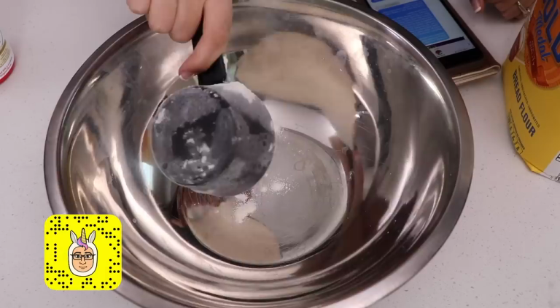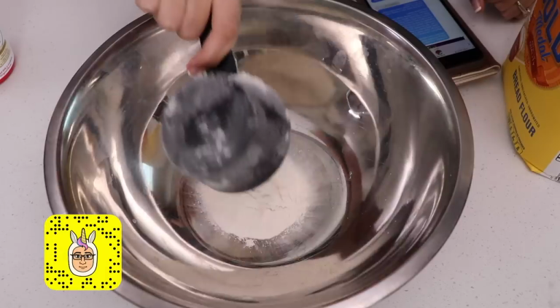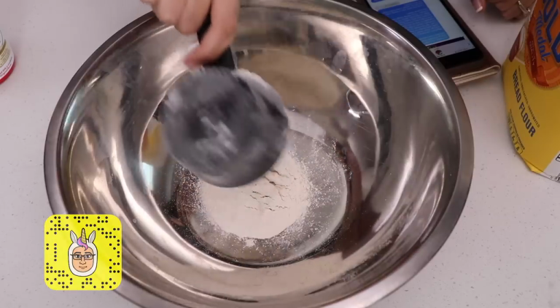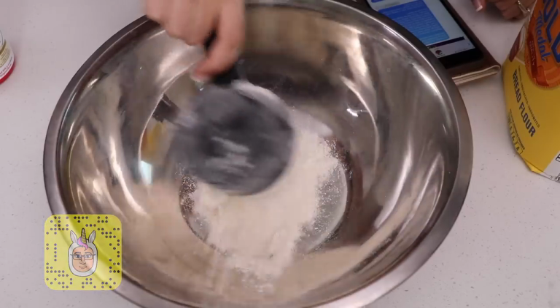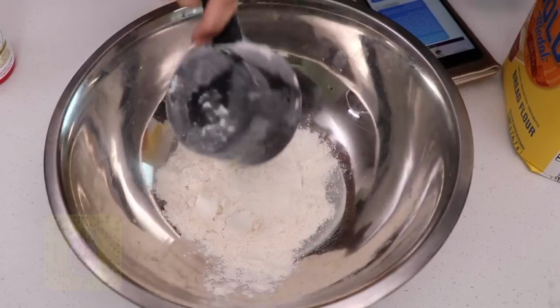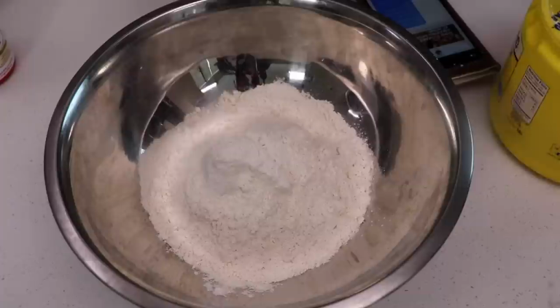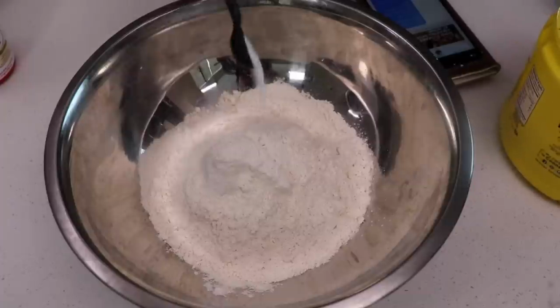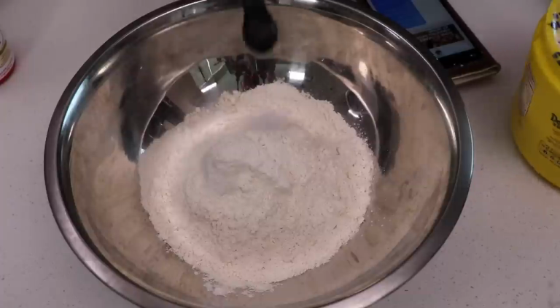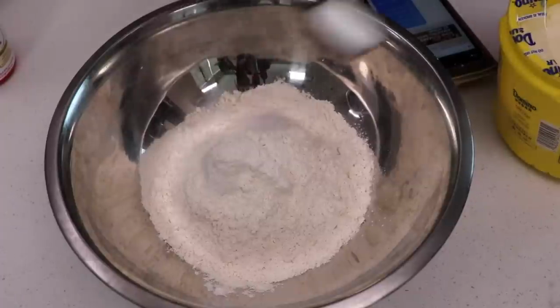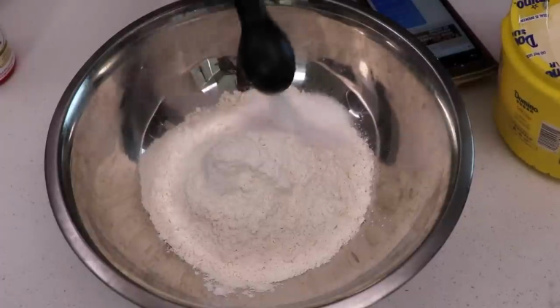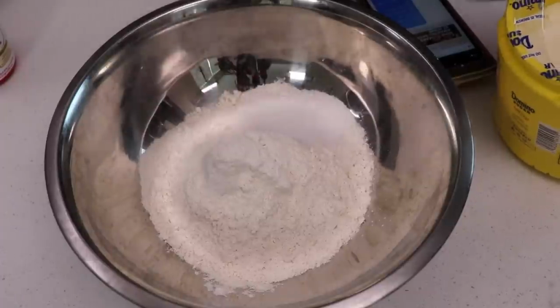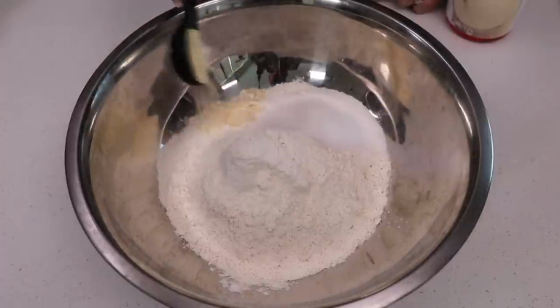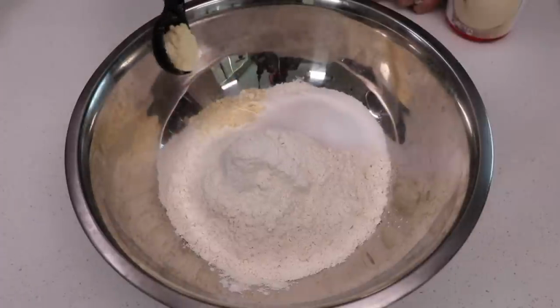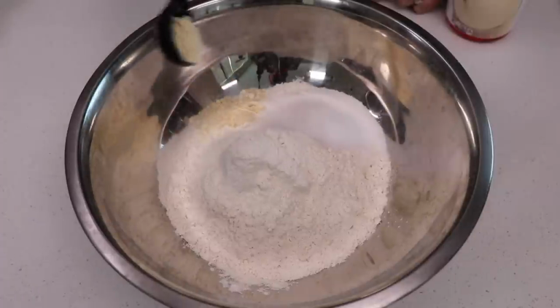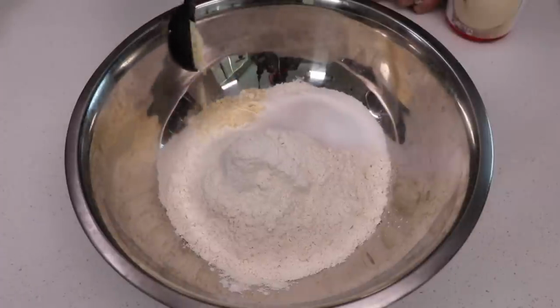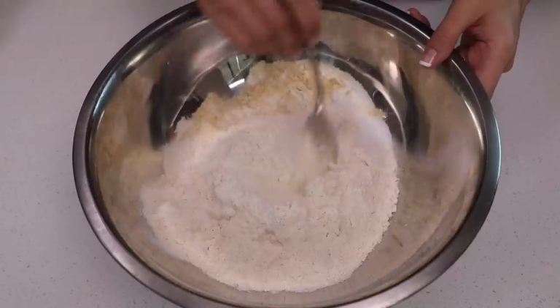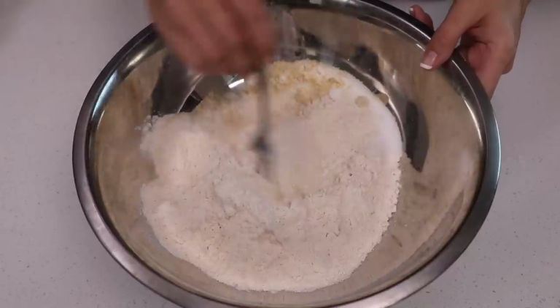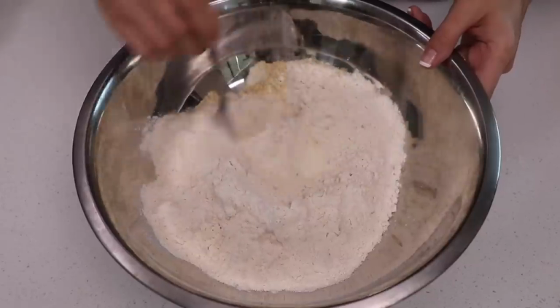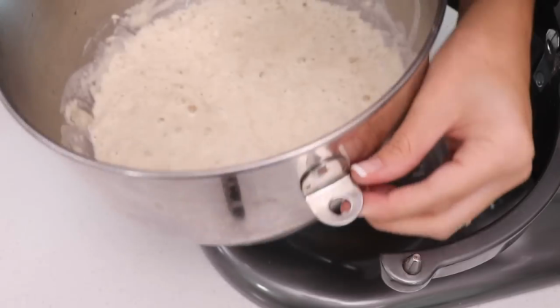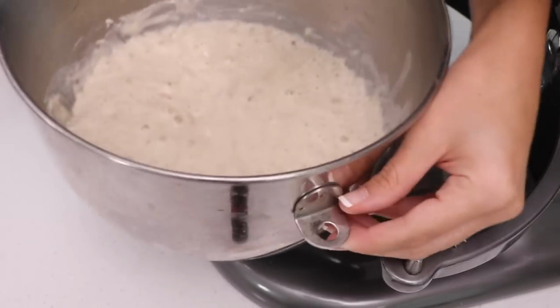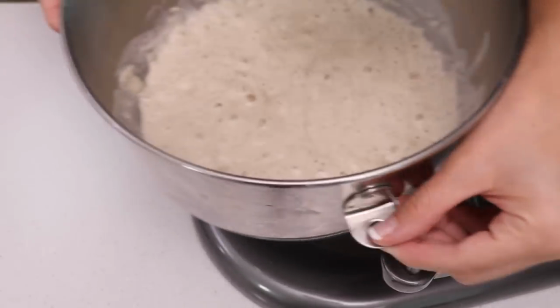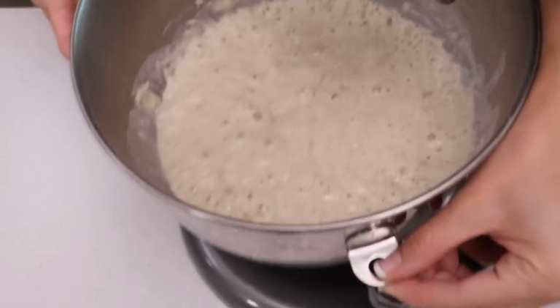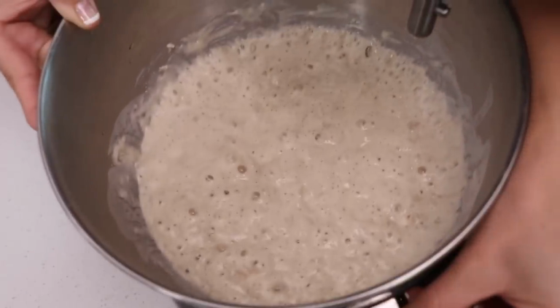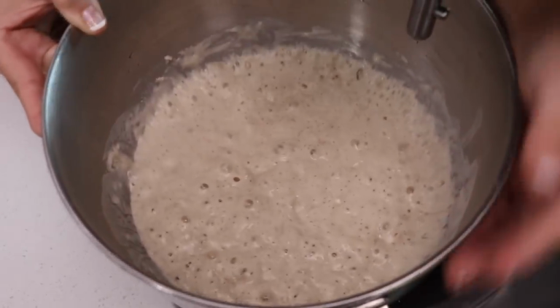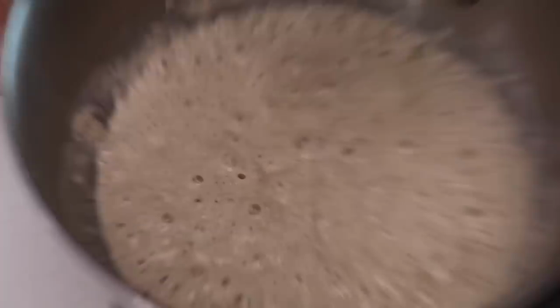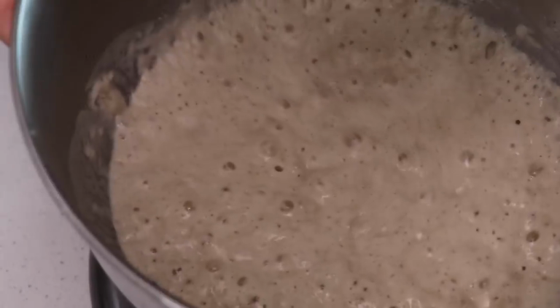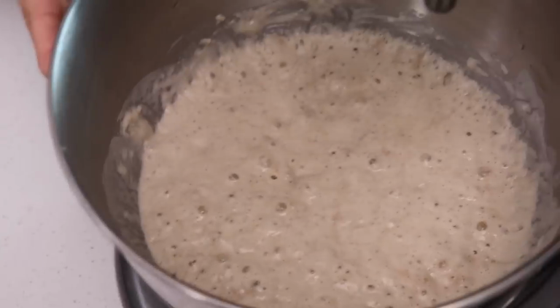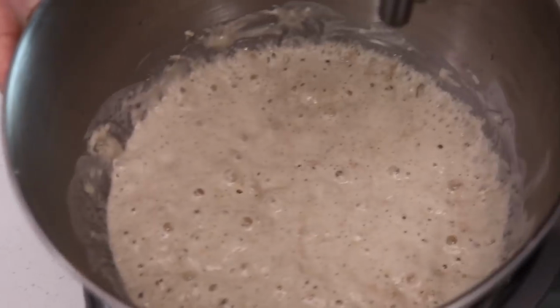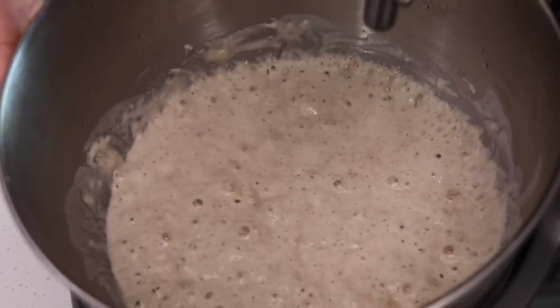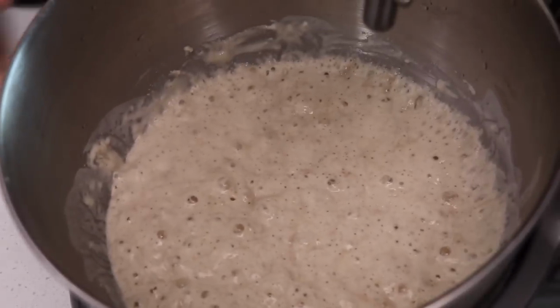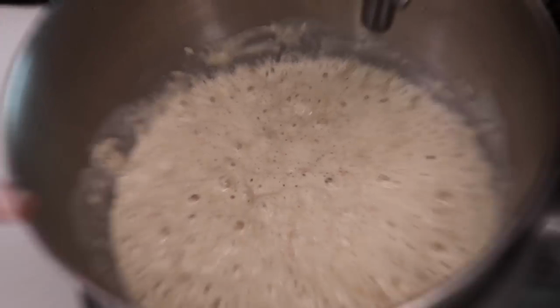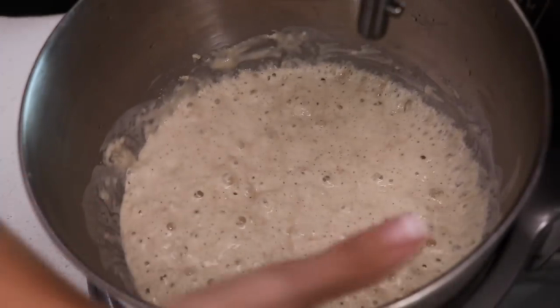In a second bowl add more bread flour, salt, sugar, diastatic milk powder, and stir. It has now been two hours, which is really quick if you don't think about it, and this is what your mixture should look like.